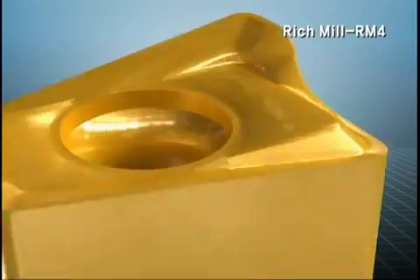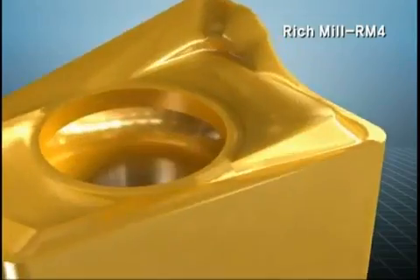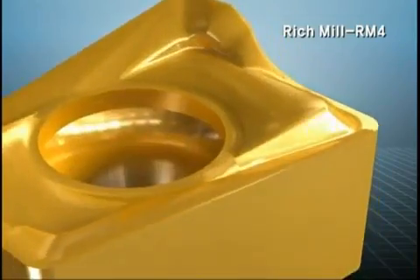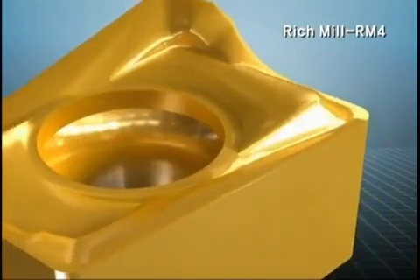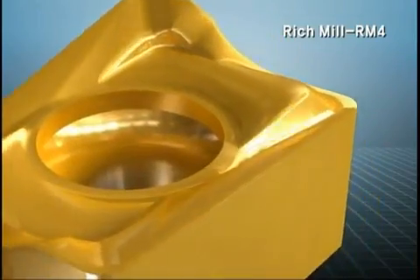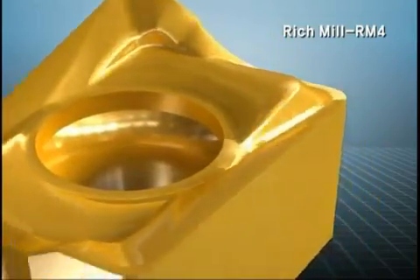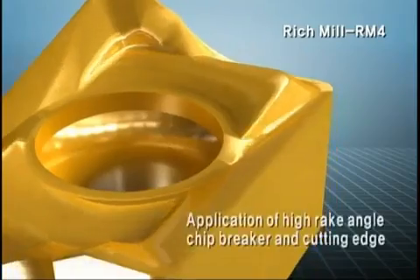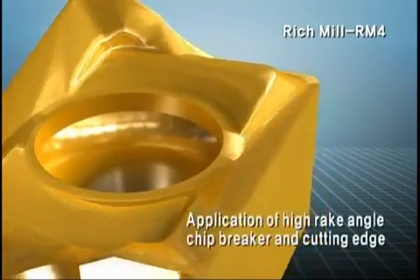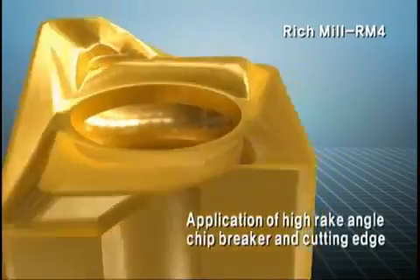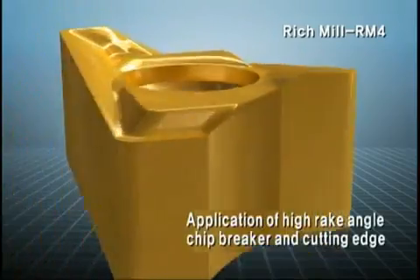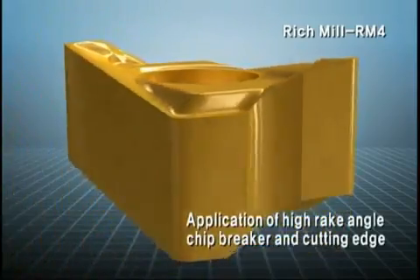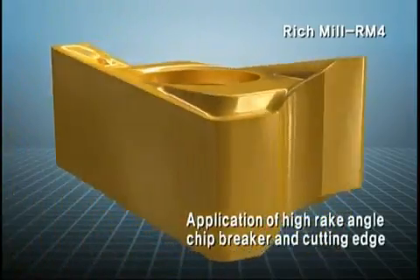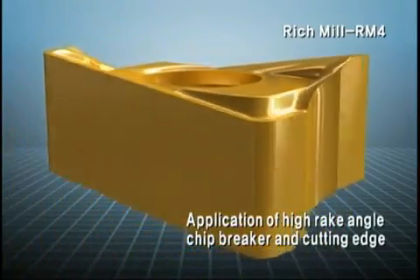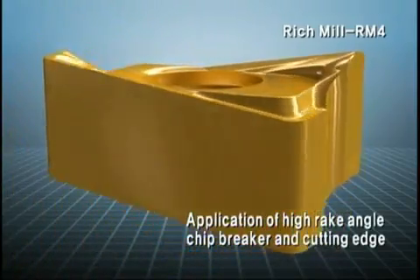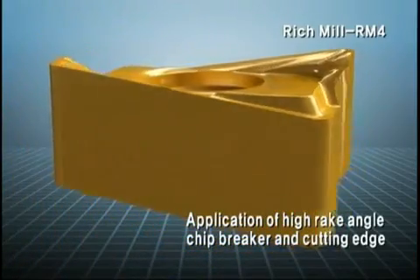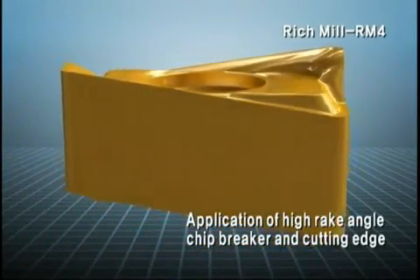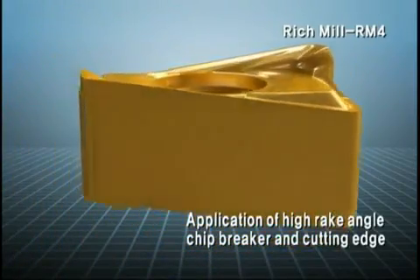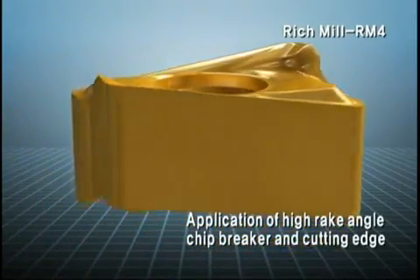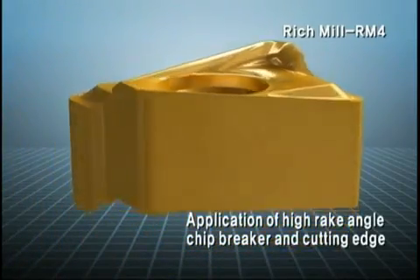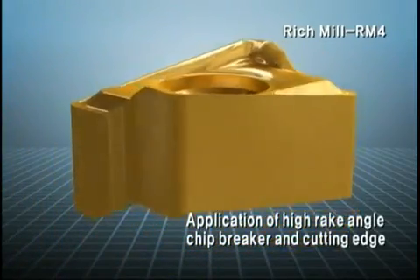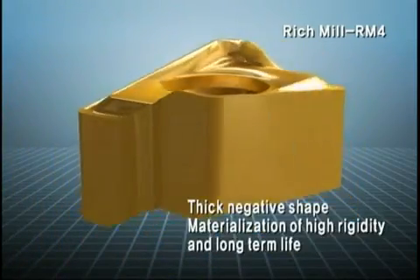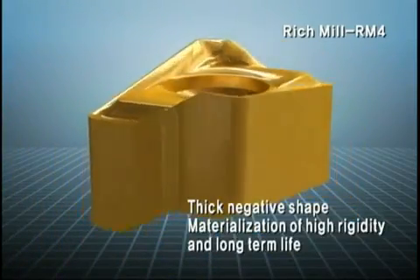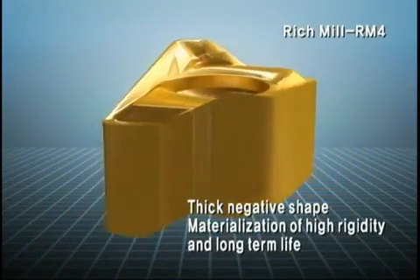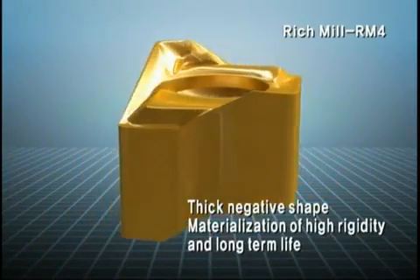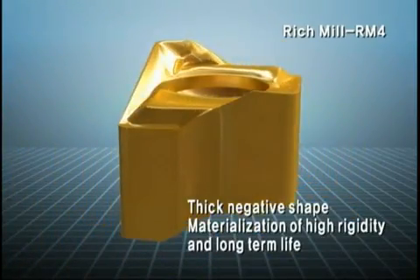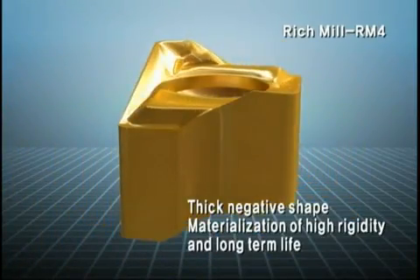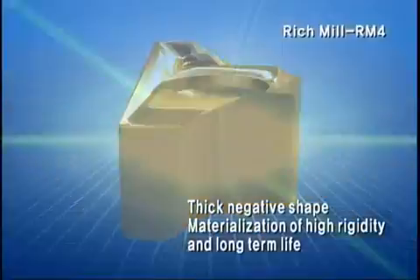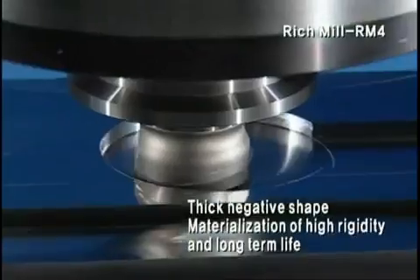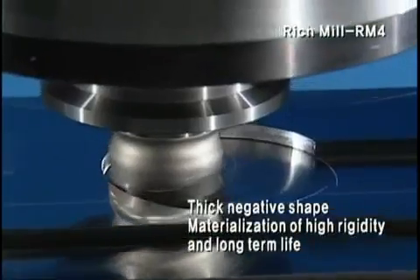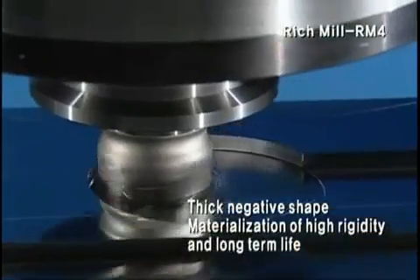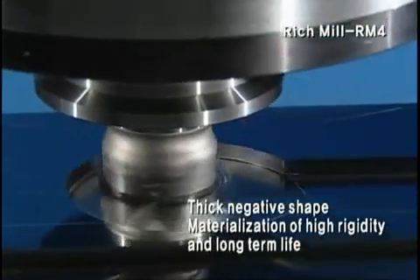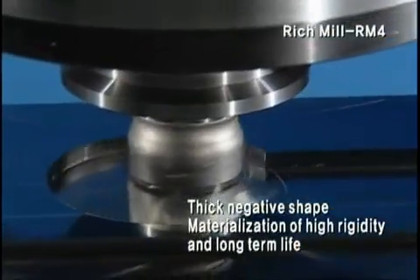The insert has low cutting resistance as a high-rake angle chip breaker and cutting edge are applied, and materializes high rigidity and long tool life through a thick negative shape.